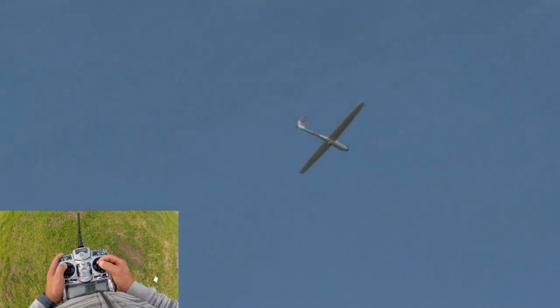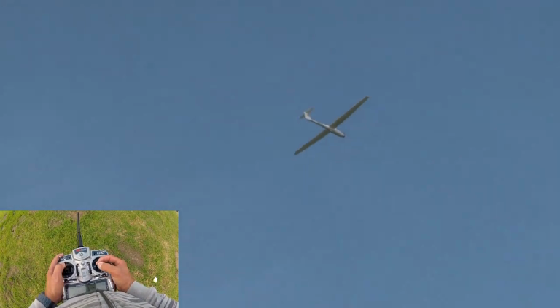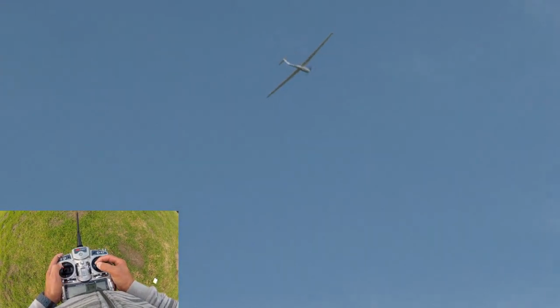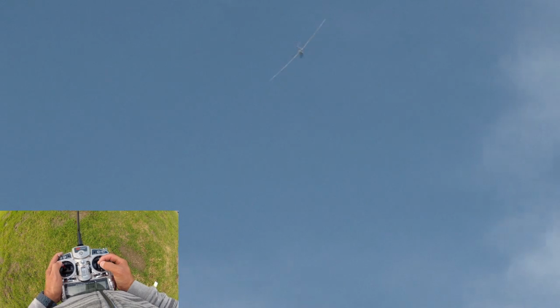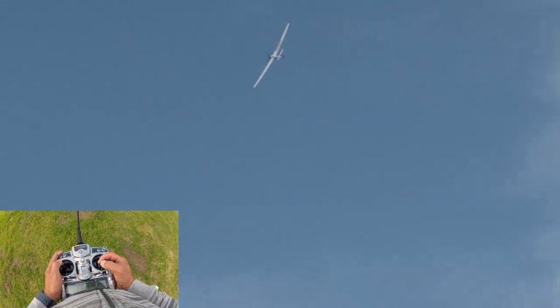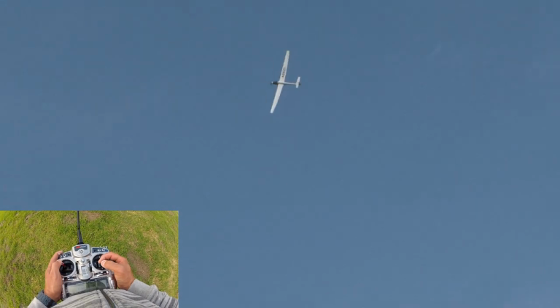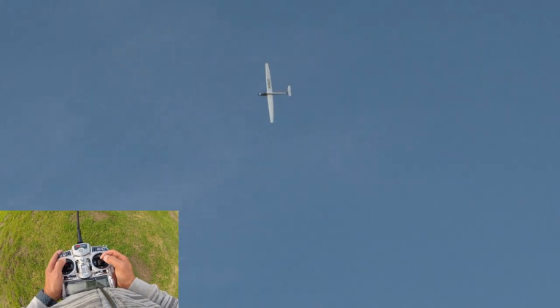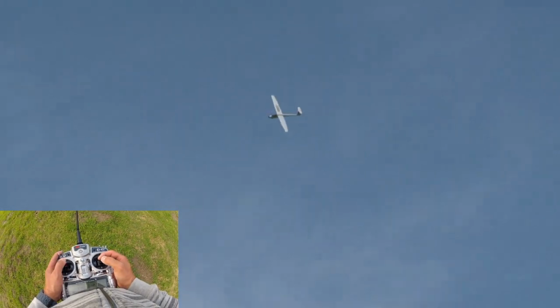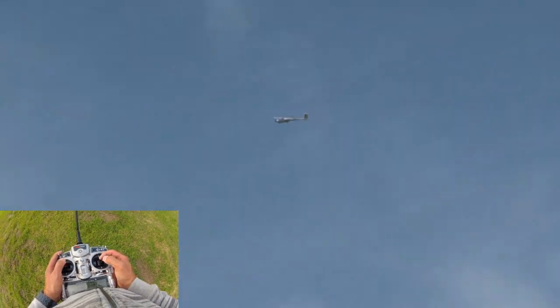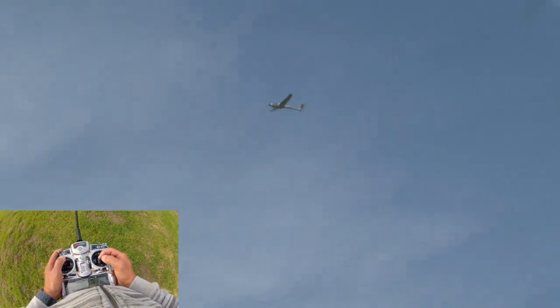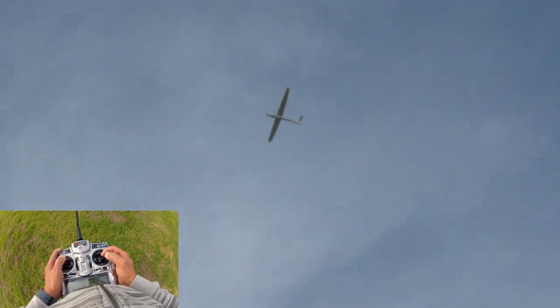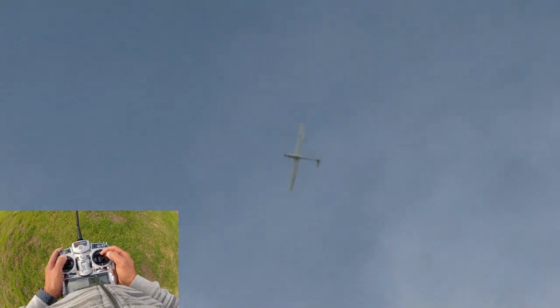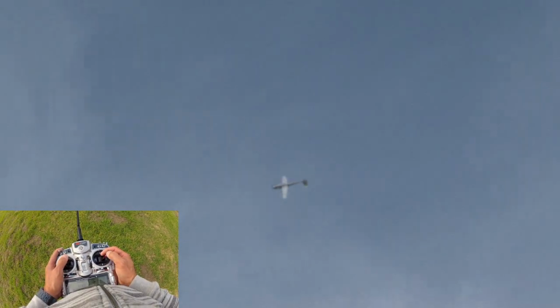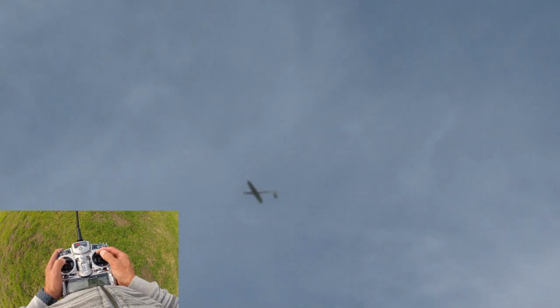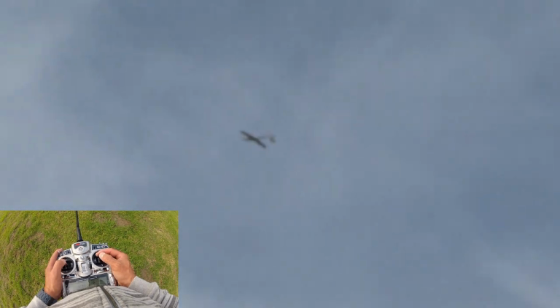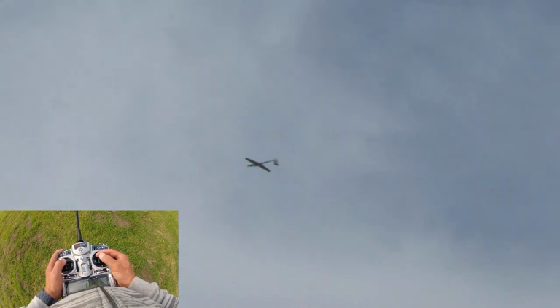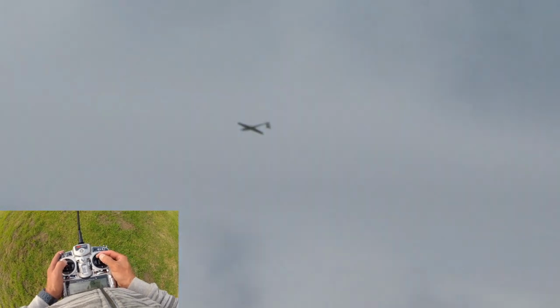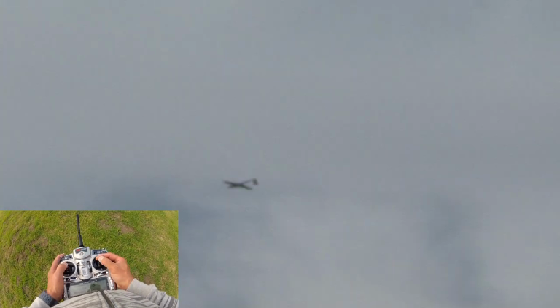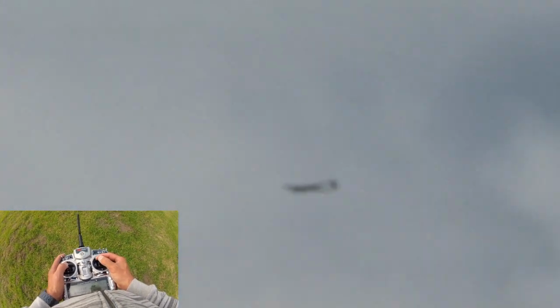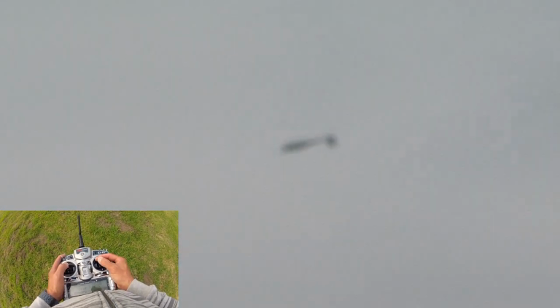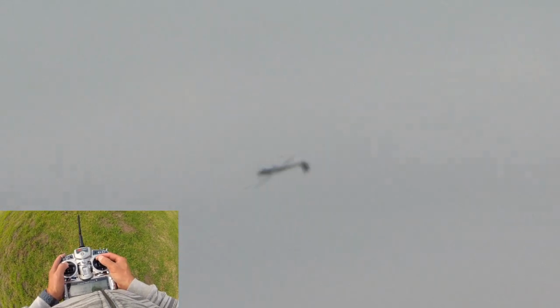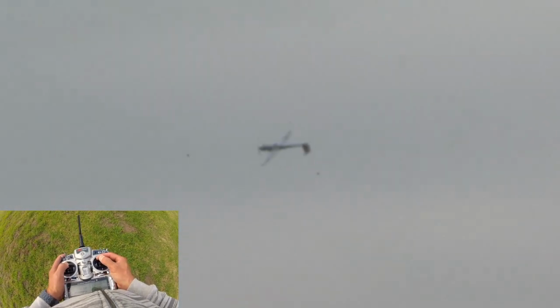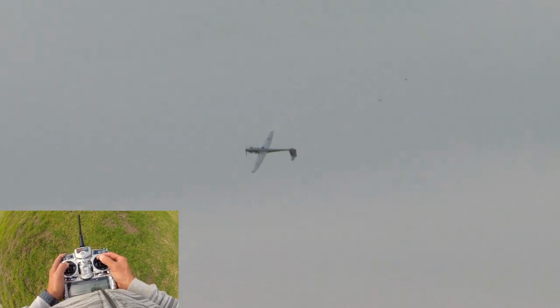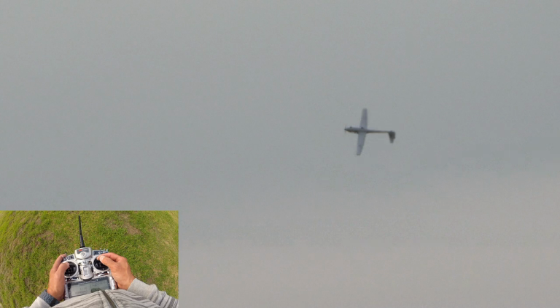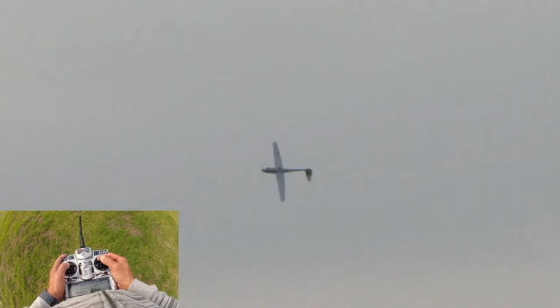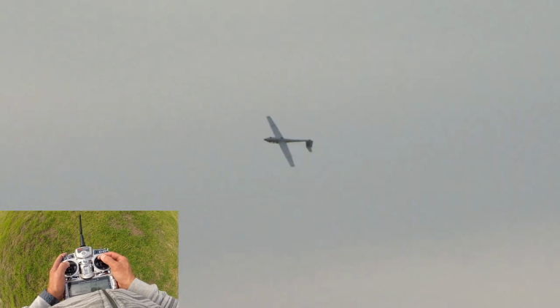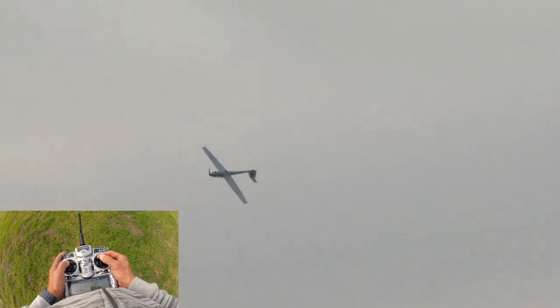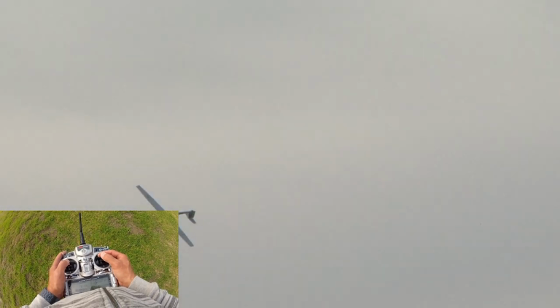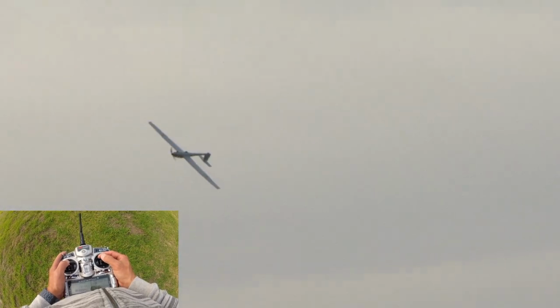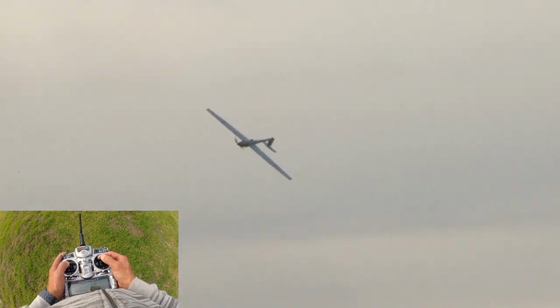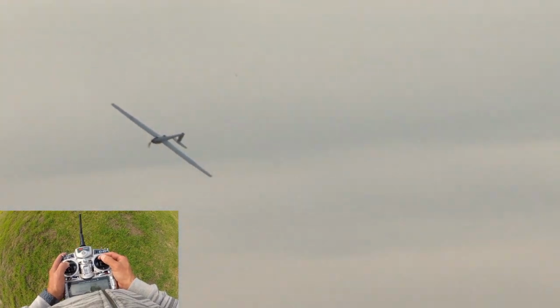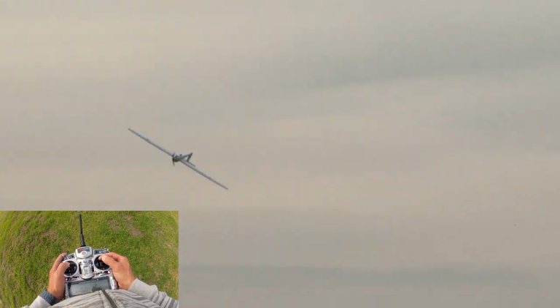I'm actually going to do one more roll here — let's see if we can hold her inverted. The ASK-23 is now inverted for some inverted sailplane flying. Let's do a flyby.